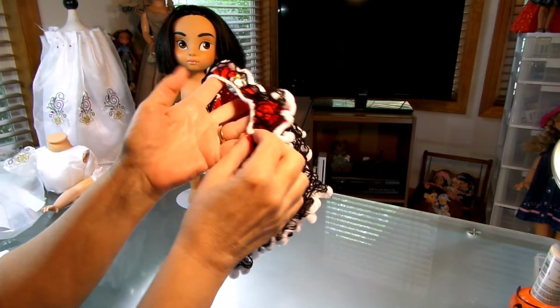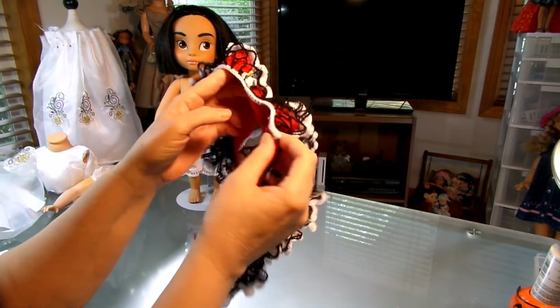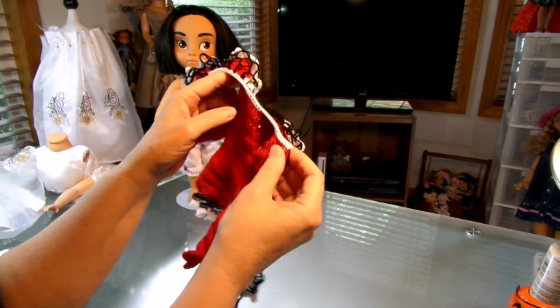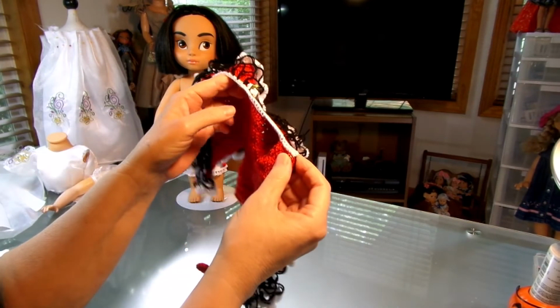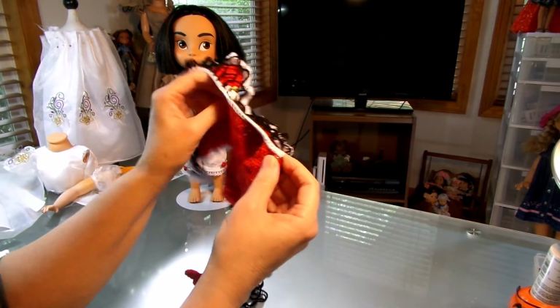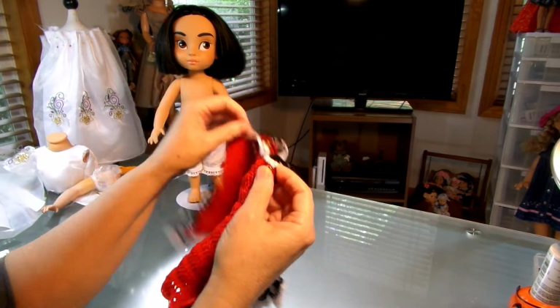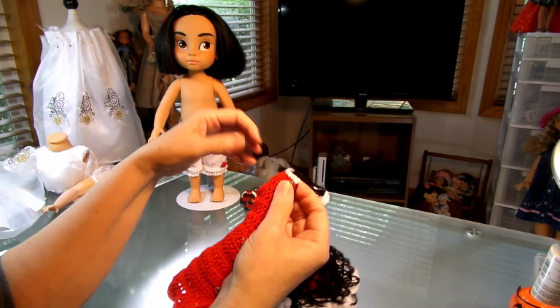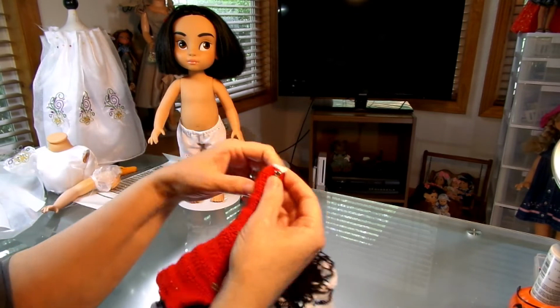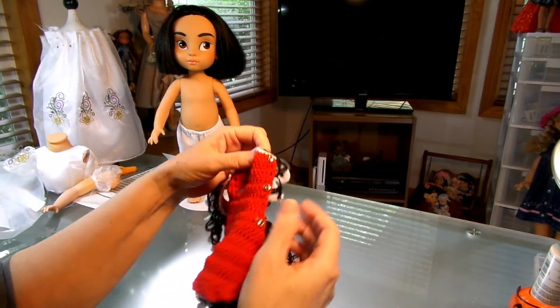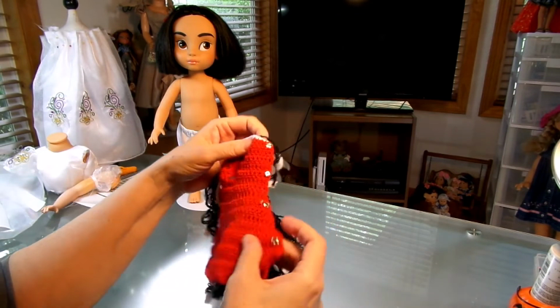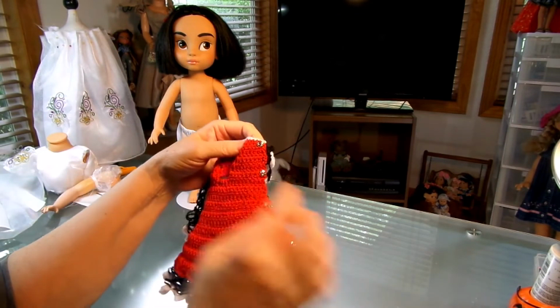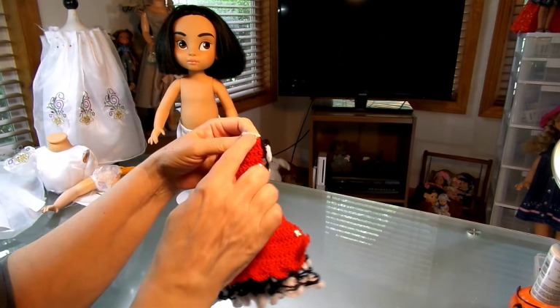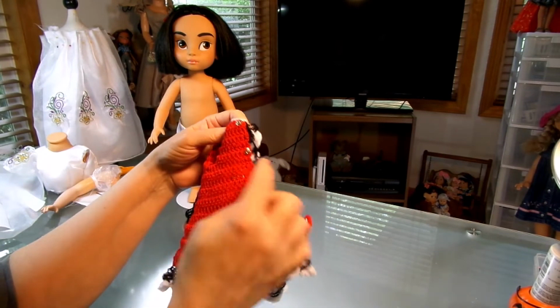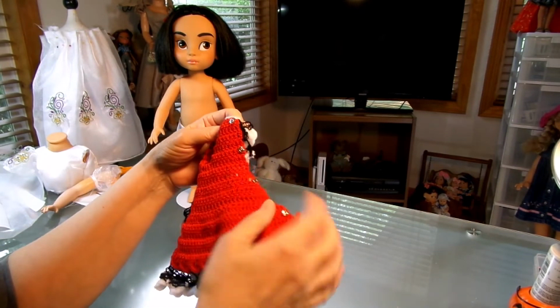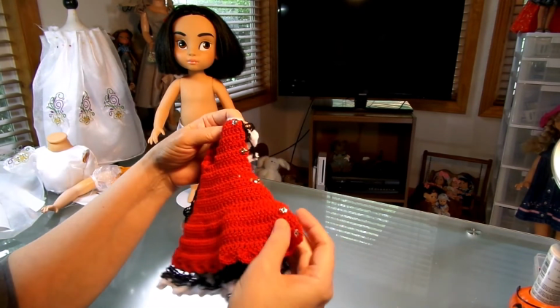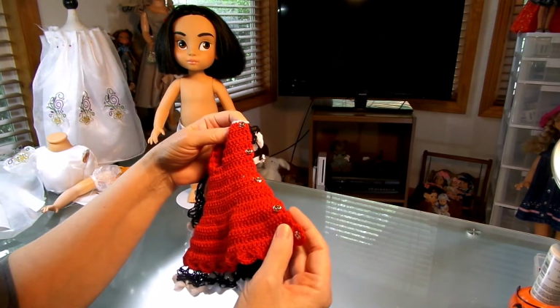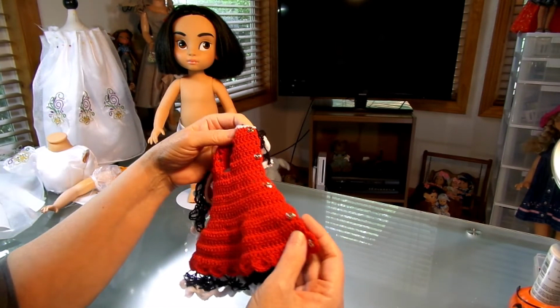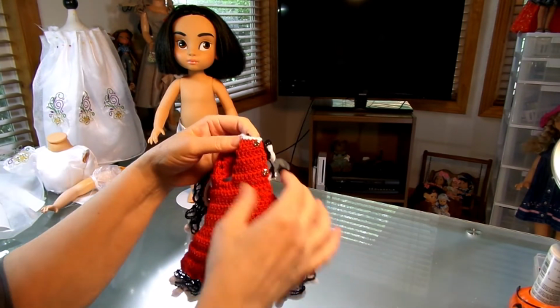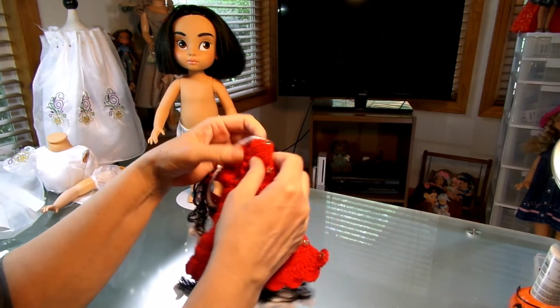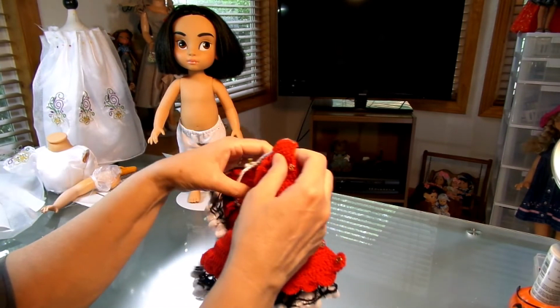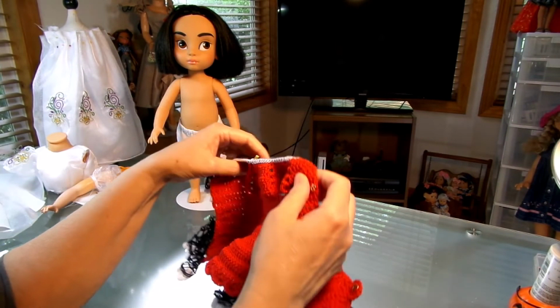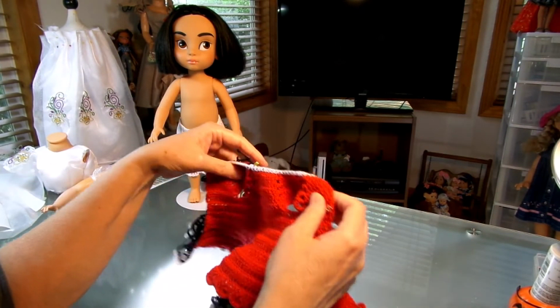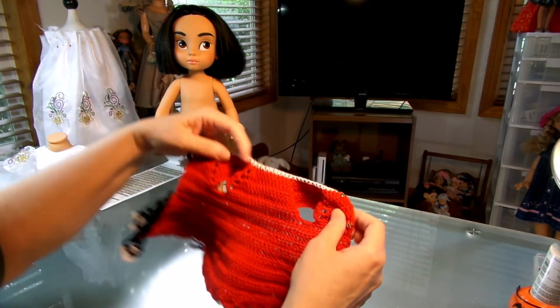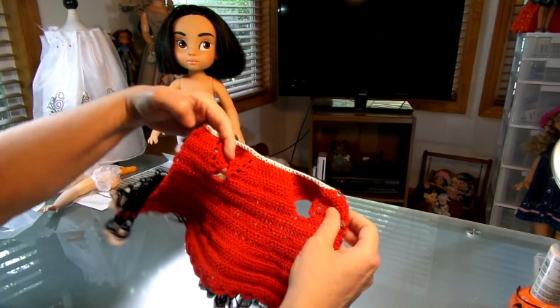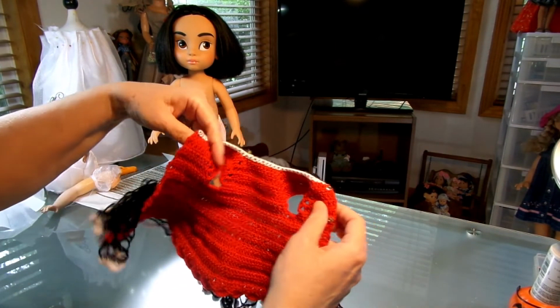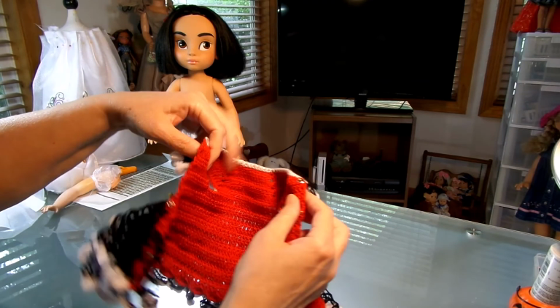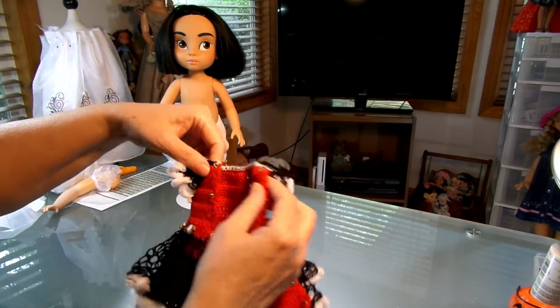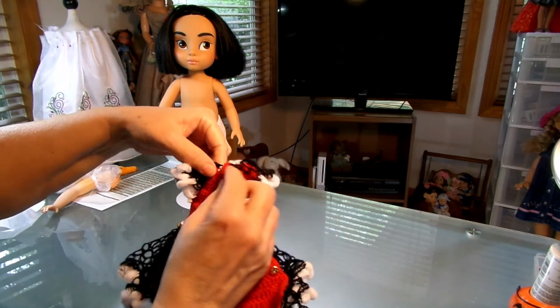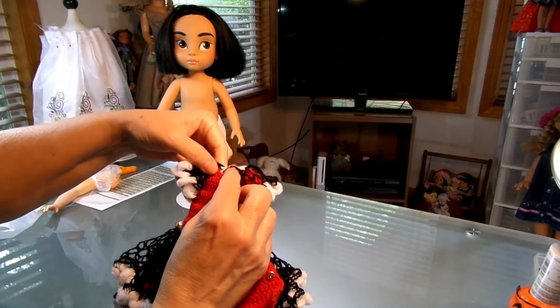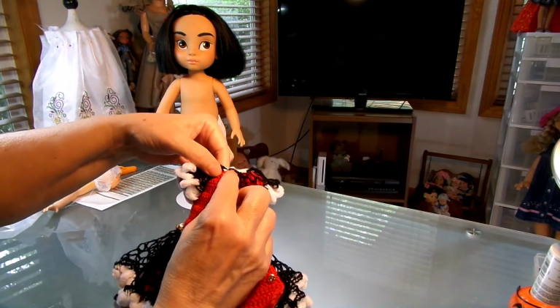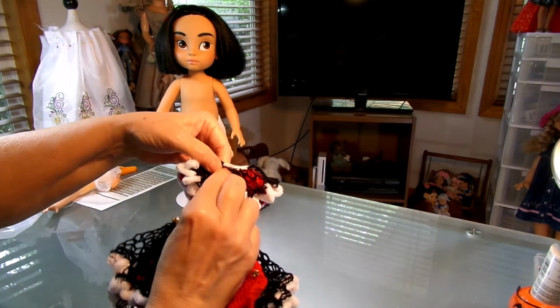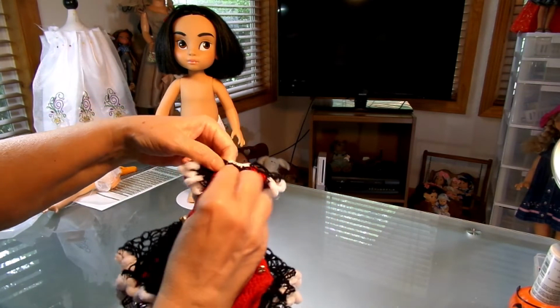That was the final for the scarf yarn. And here I put in — I think — one, two, three, four, five snaps. And that's how I finished off the outfit.